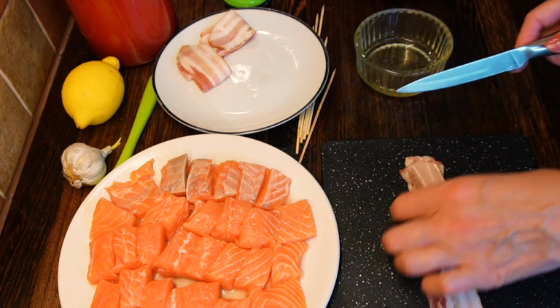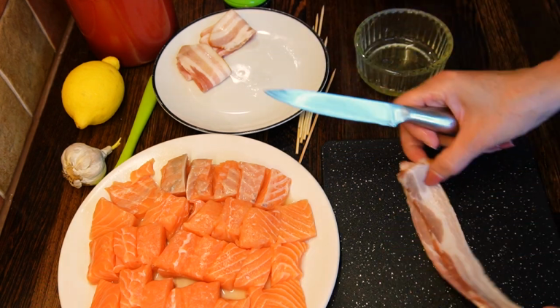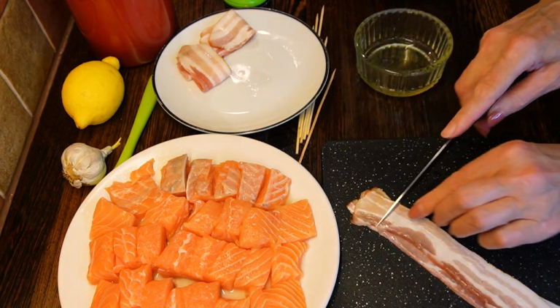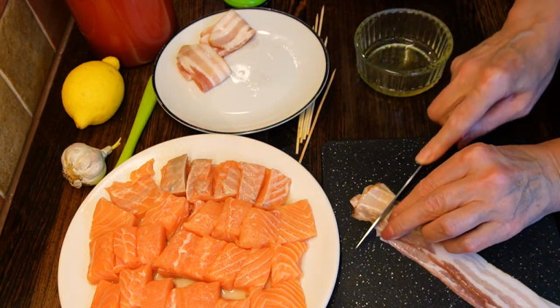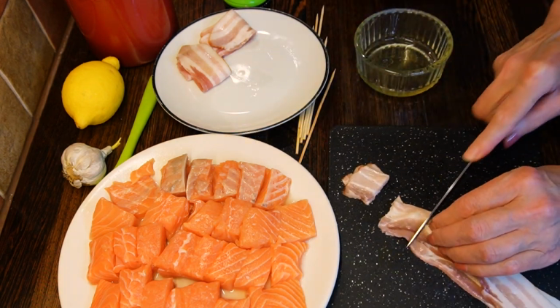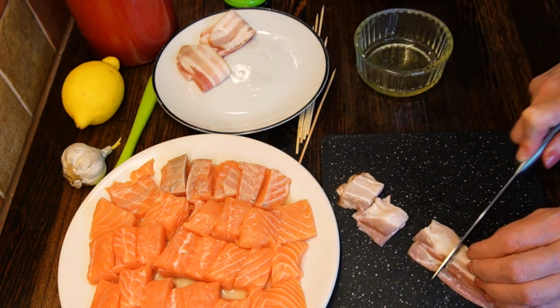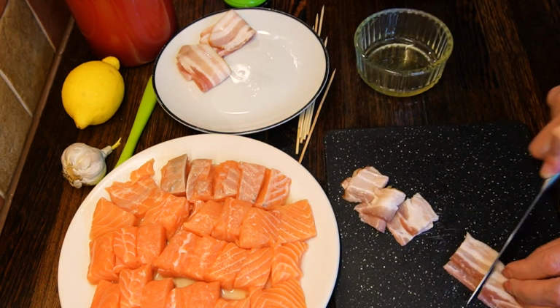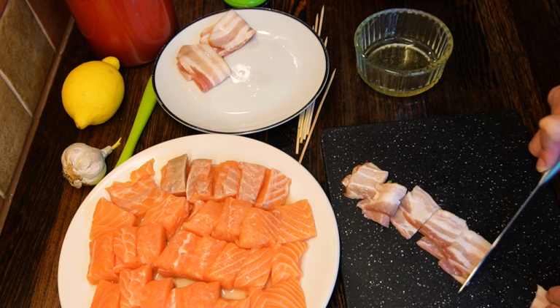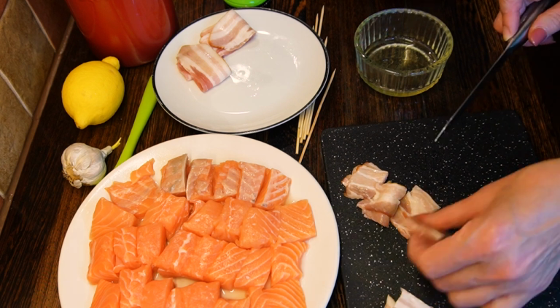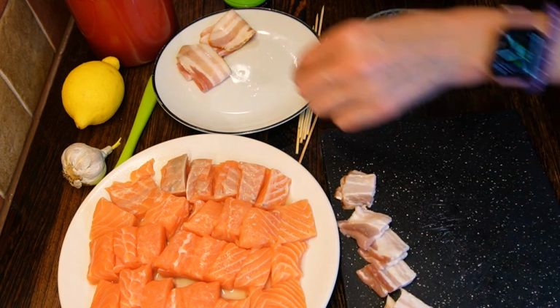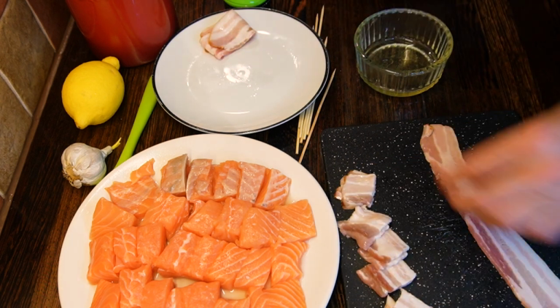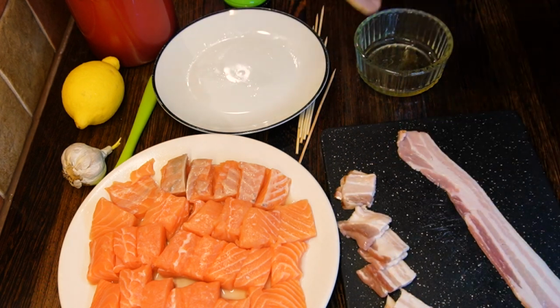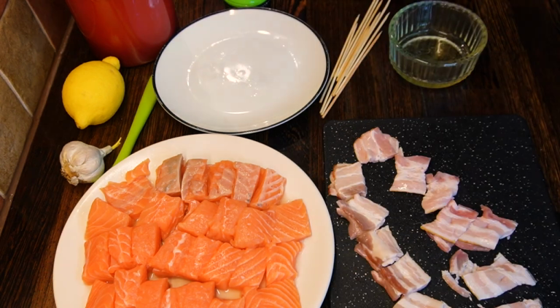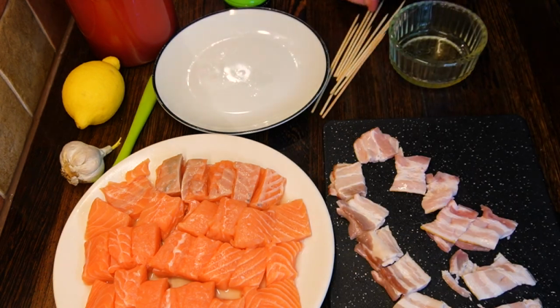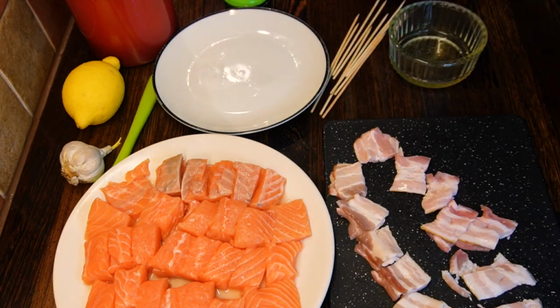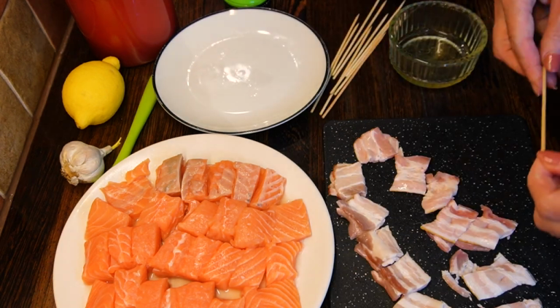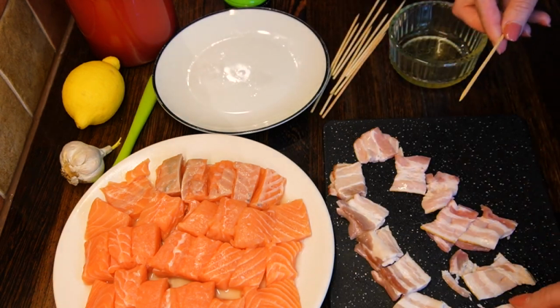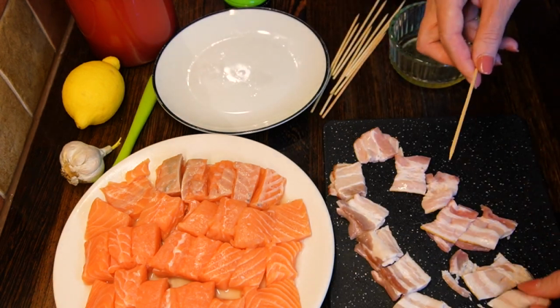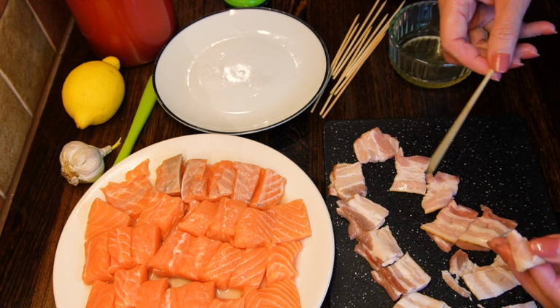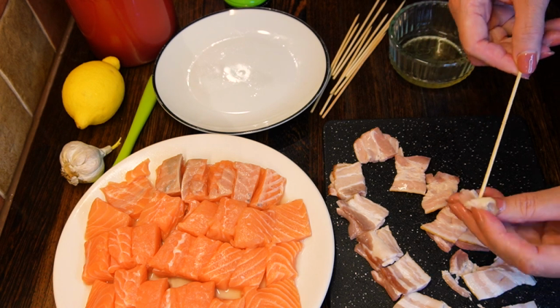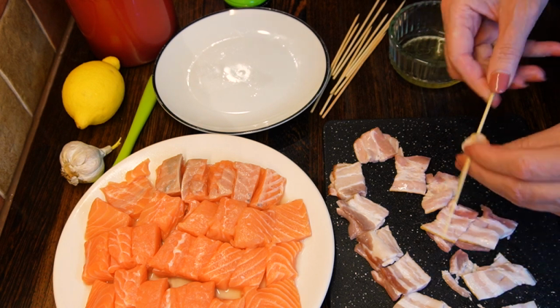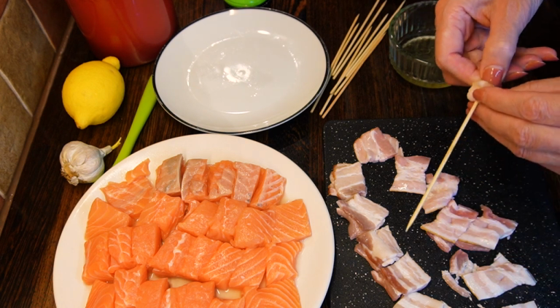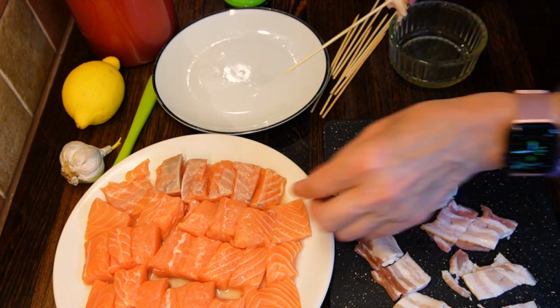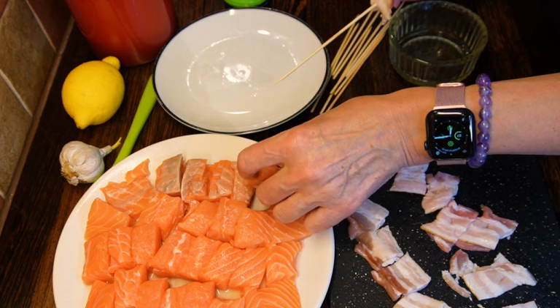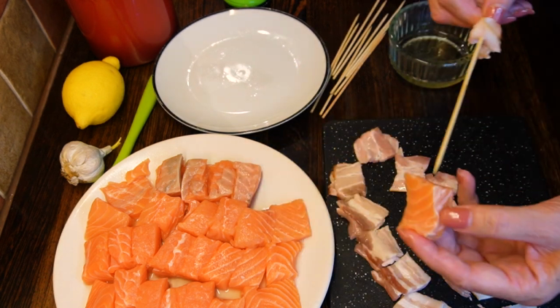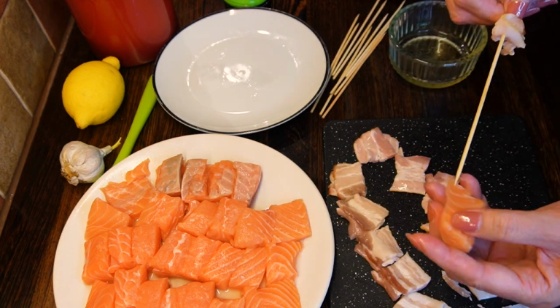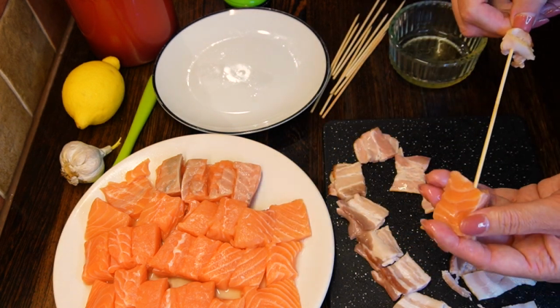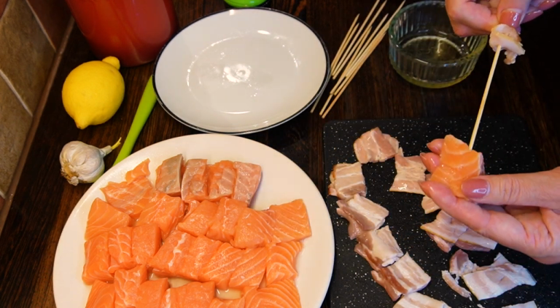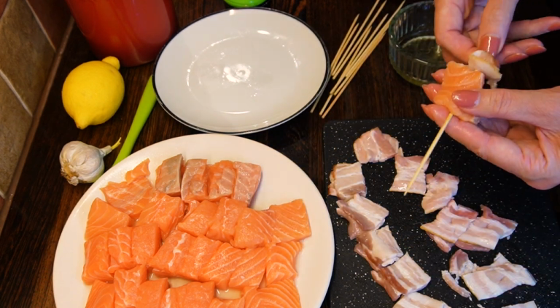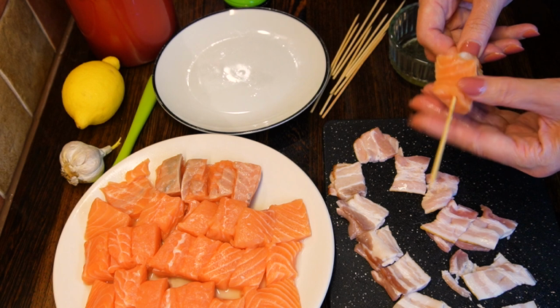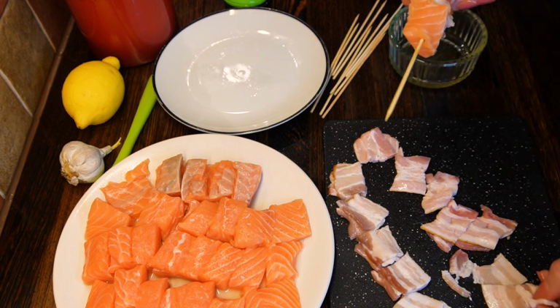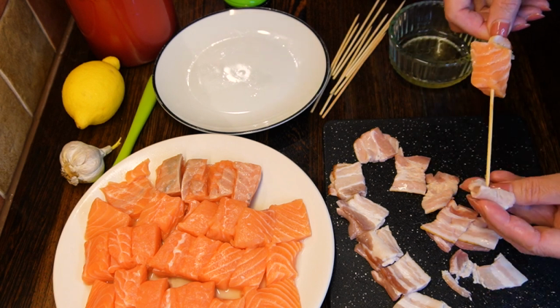Do the same with the bacon strips. Assemble the skewers, mixing bacon pieces with salmon cubes, as you want the salmon to absorb the juices and flavors from the bacon.